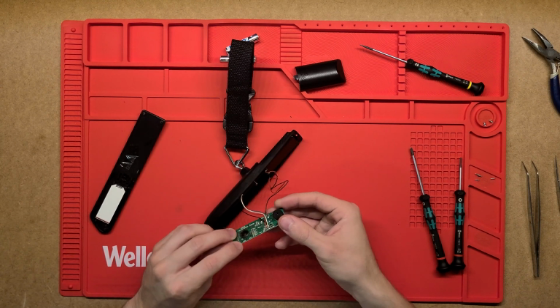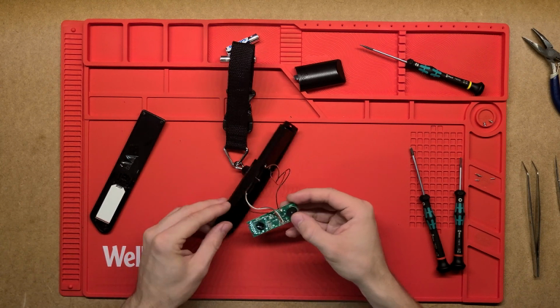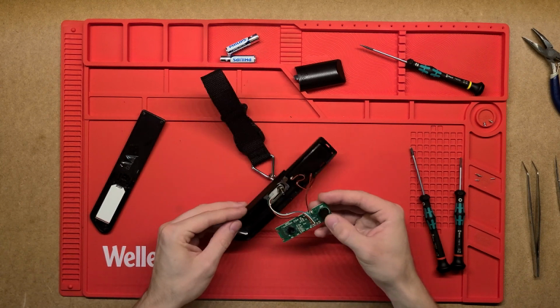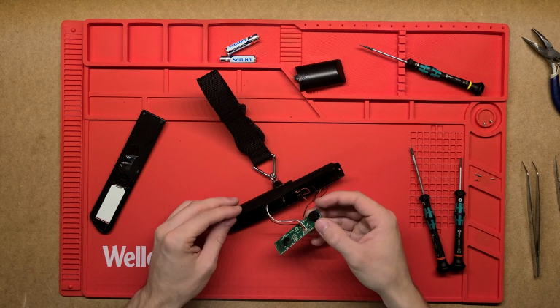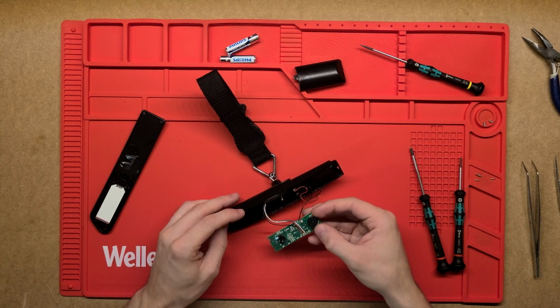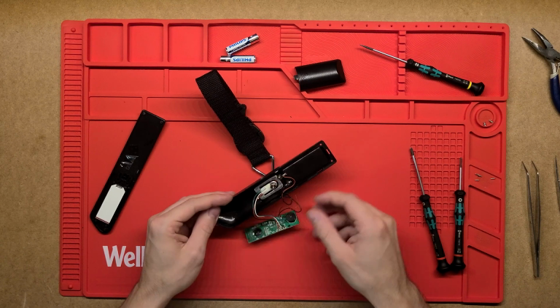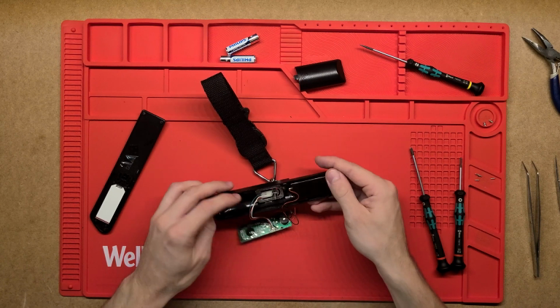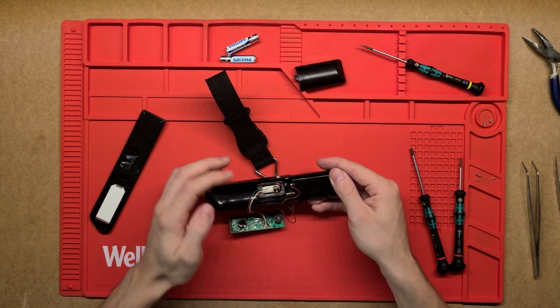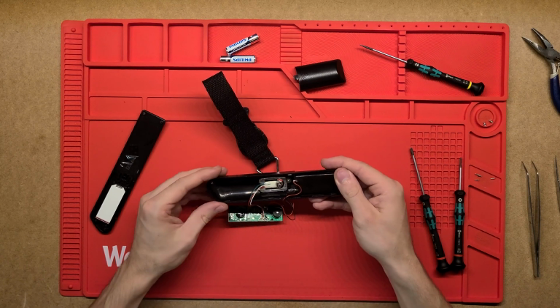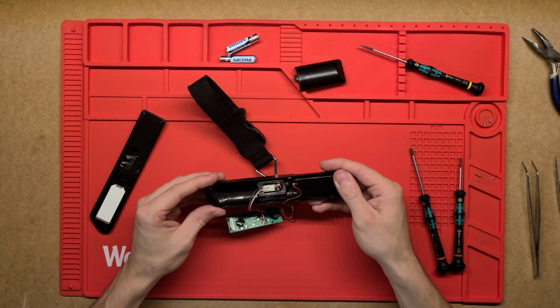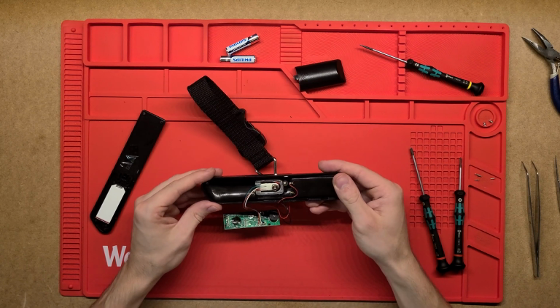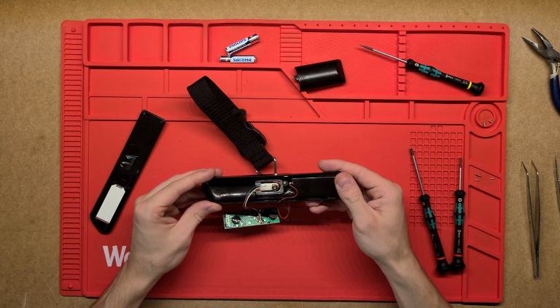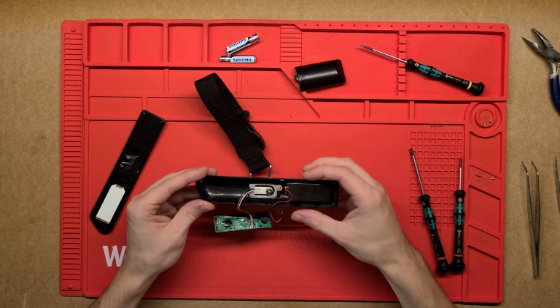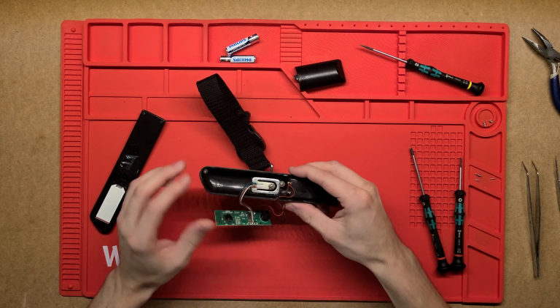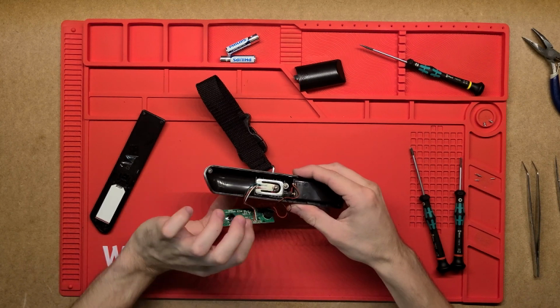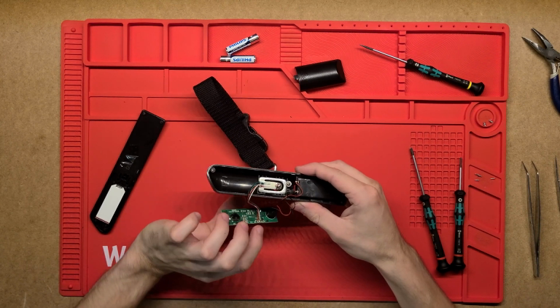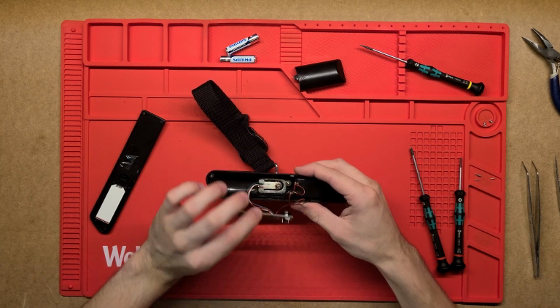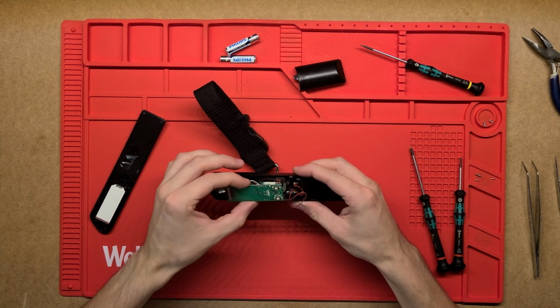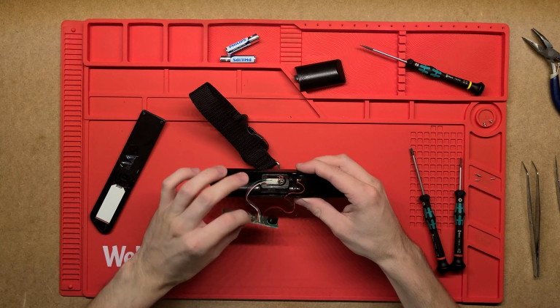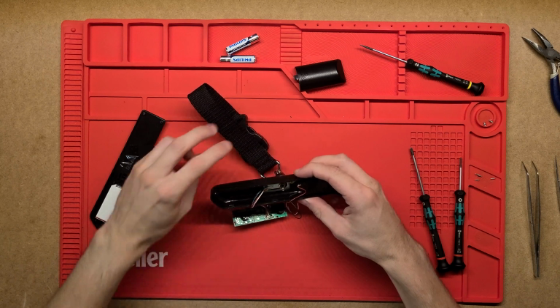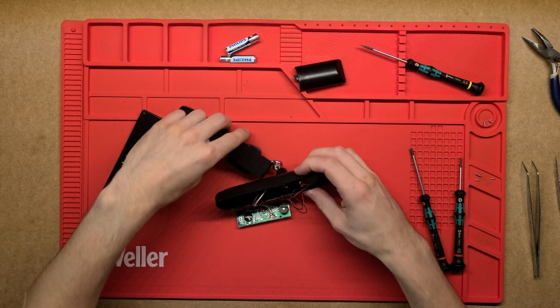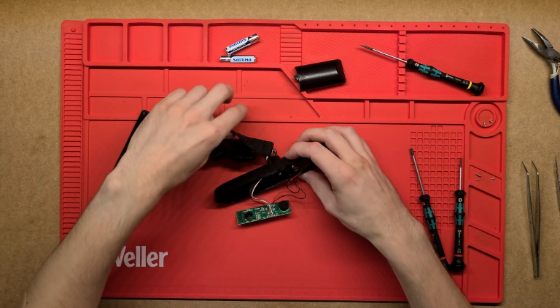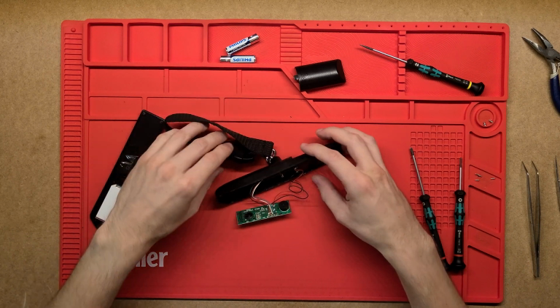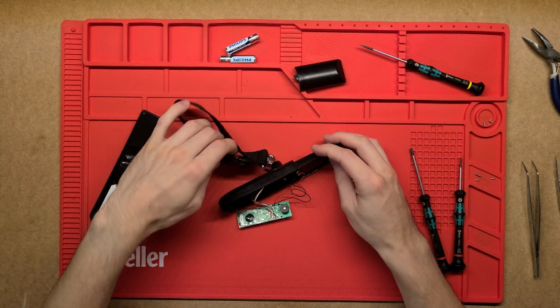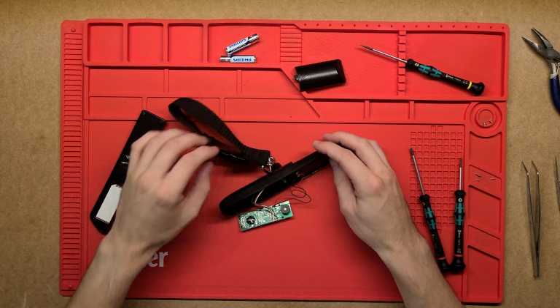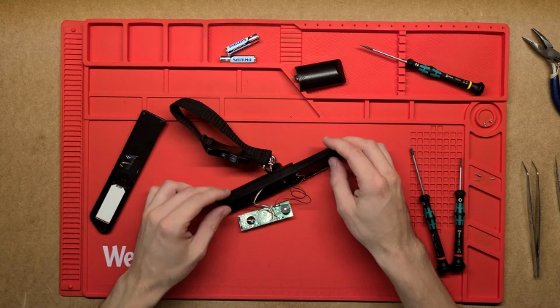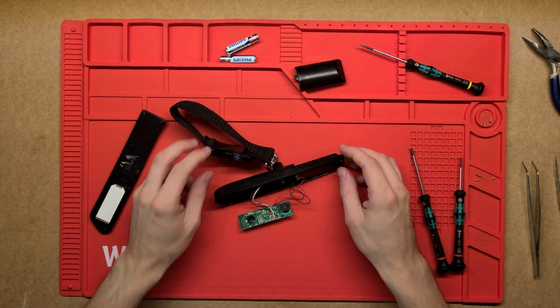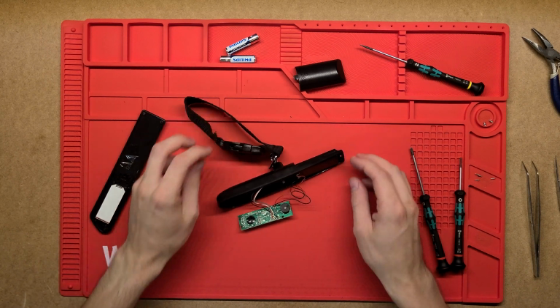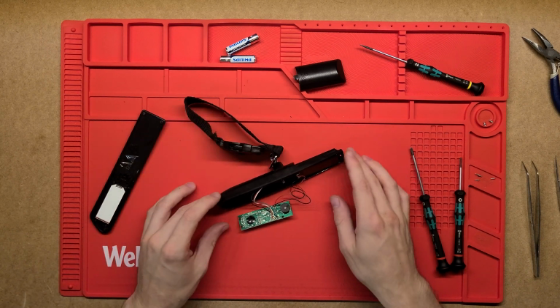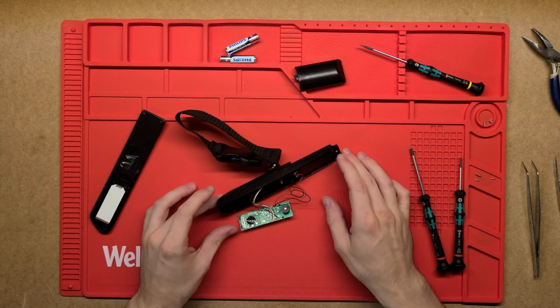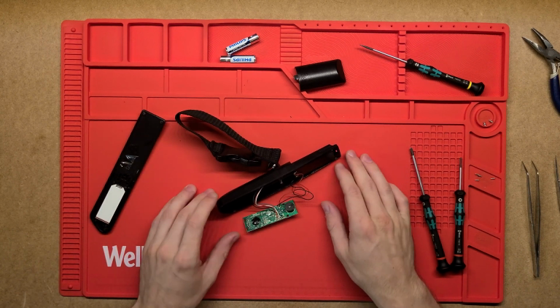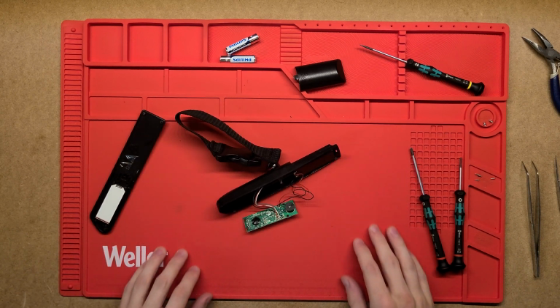Simple little PCB, load cell over there, sensors are all small little components packaged together. Nice and simple one today — thanks very much for watching.